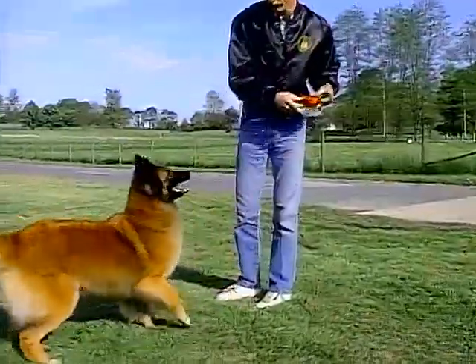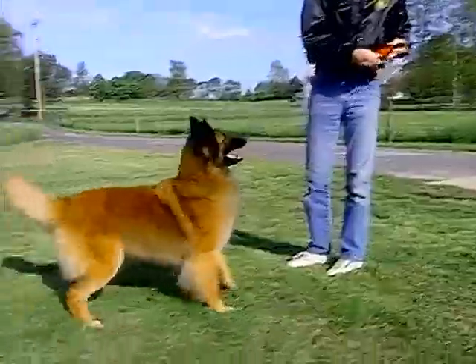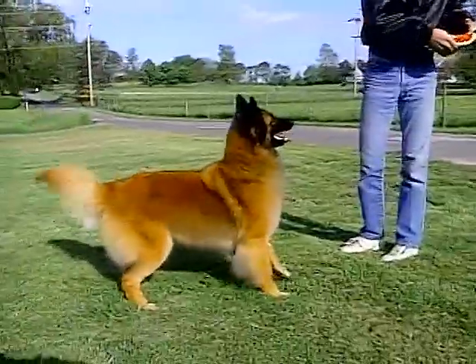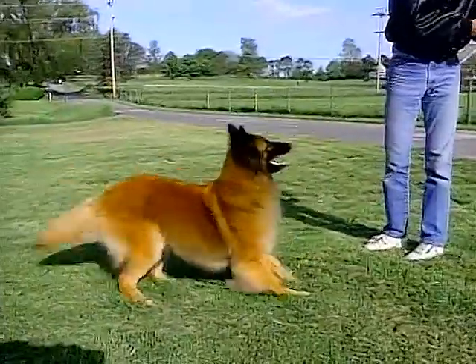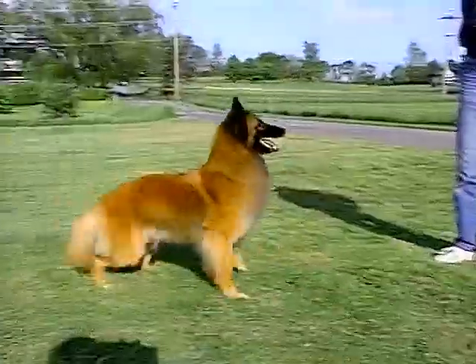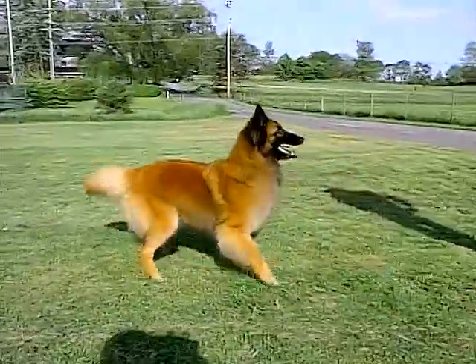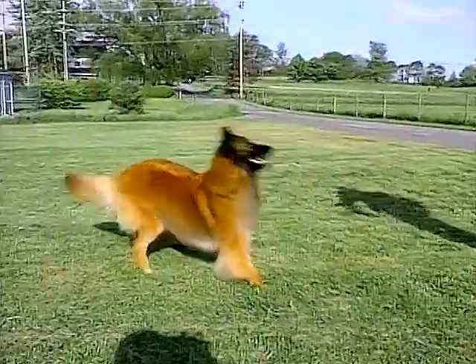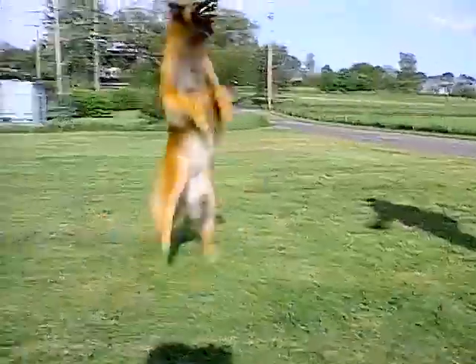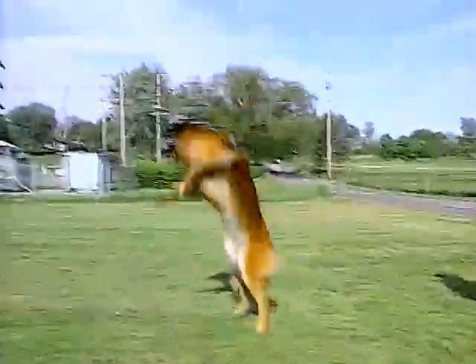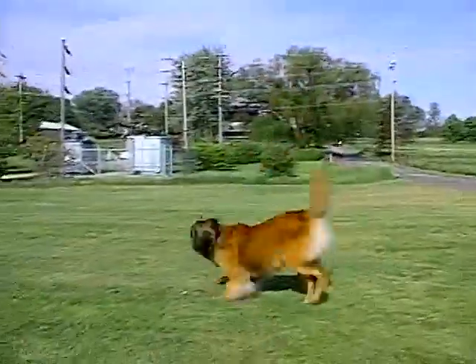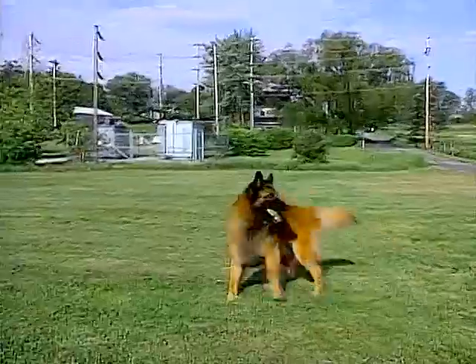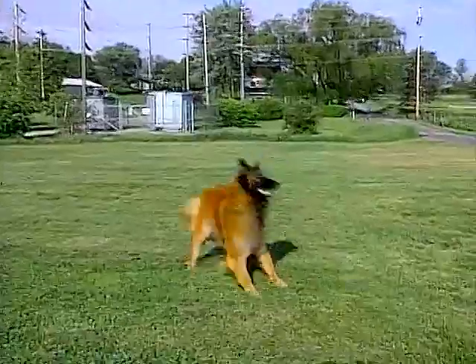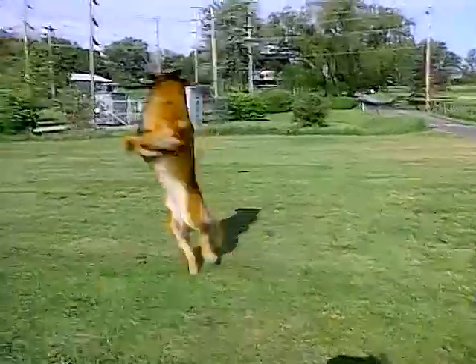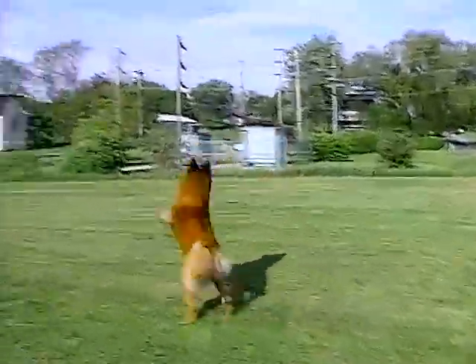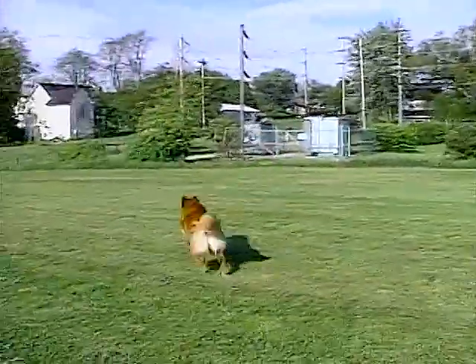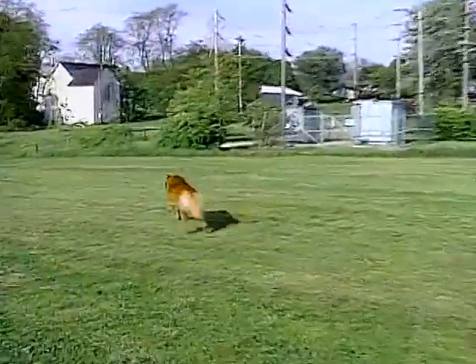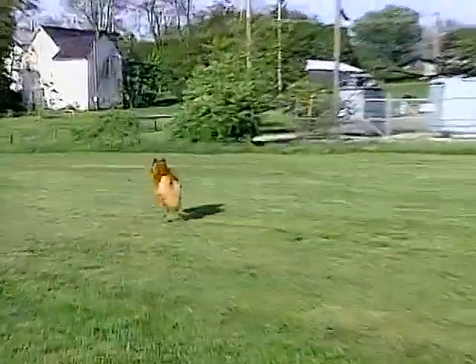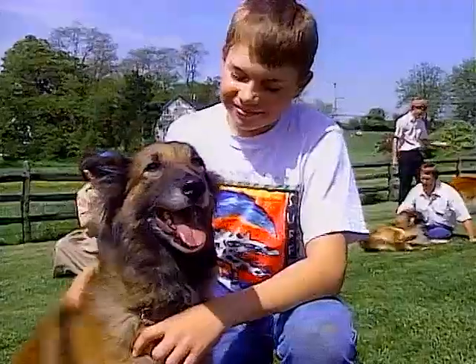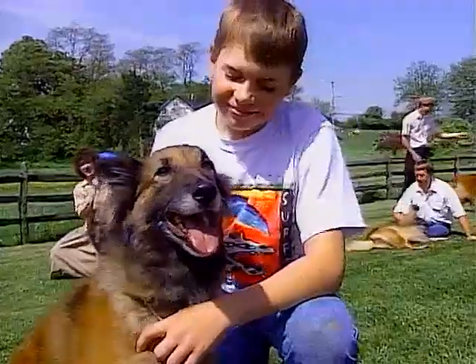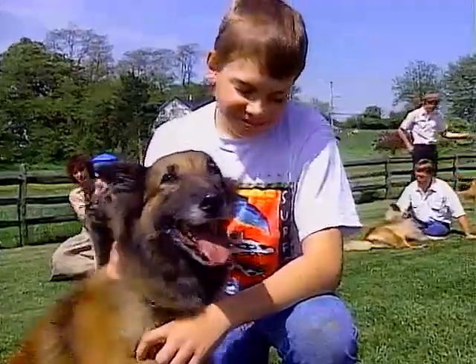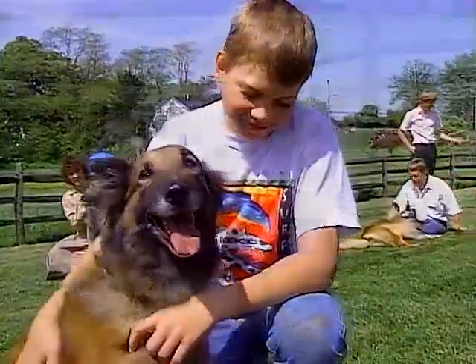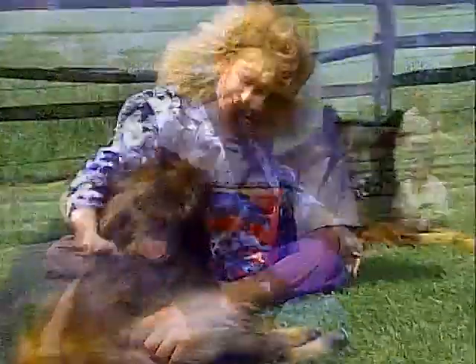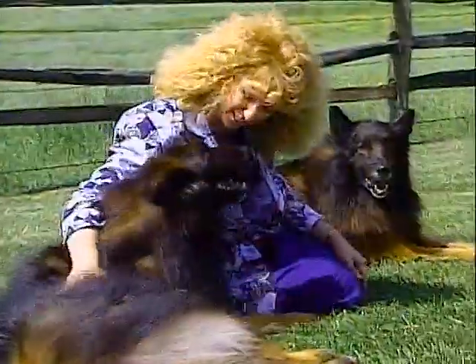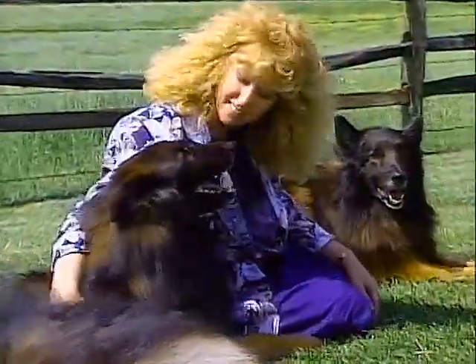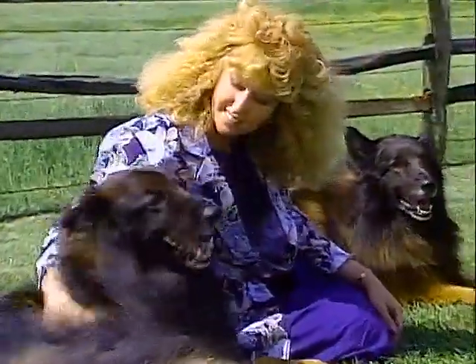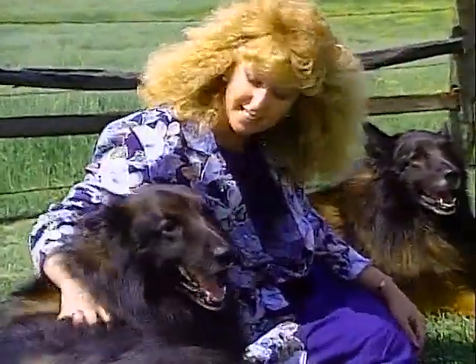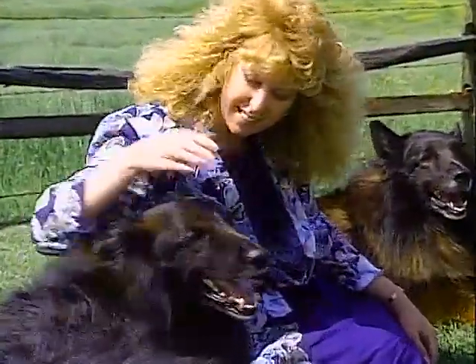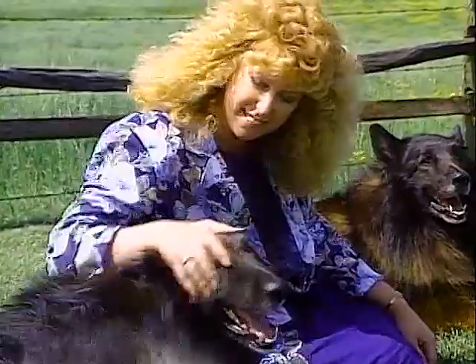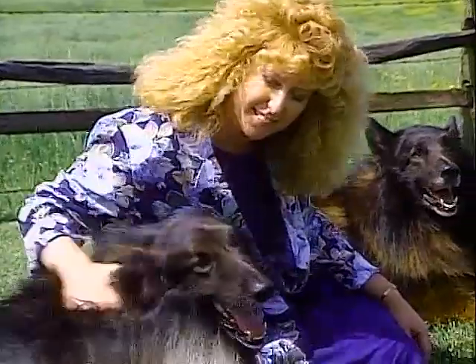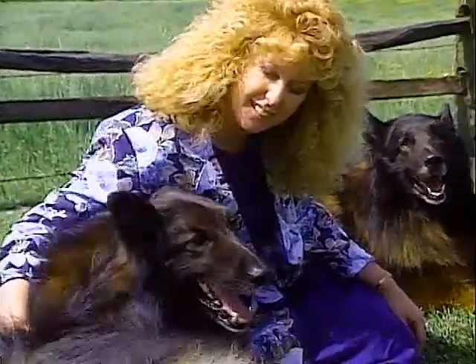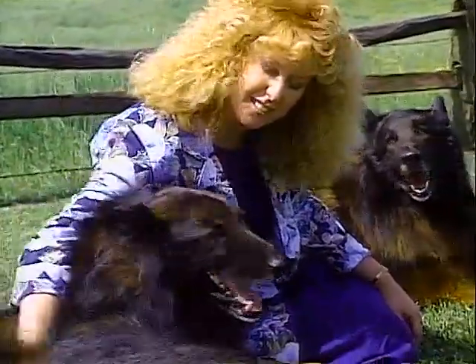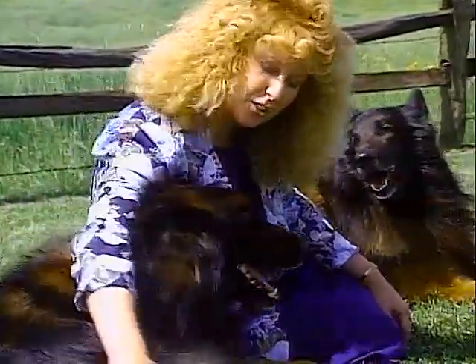He is an active dog who needs daily exercise. The Belgian Tervuren needs to be a close companion, and he usually chooses one person to whom he will become attached.